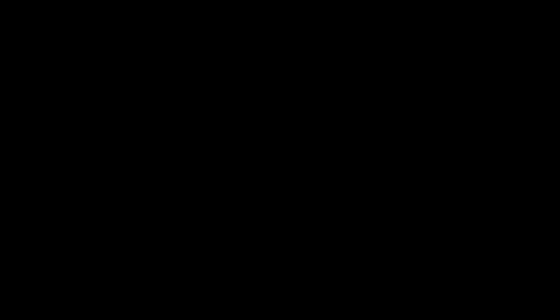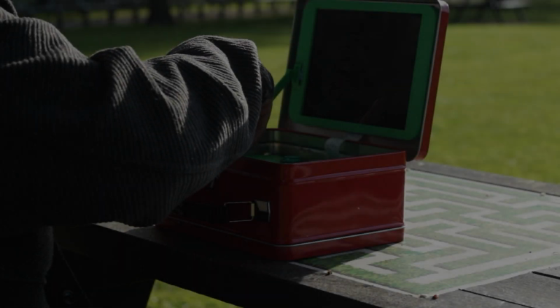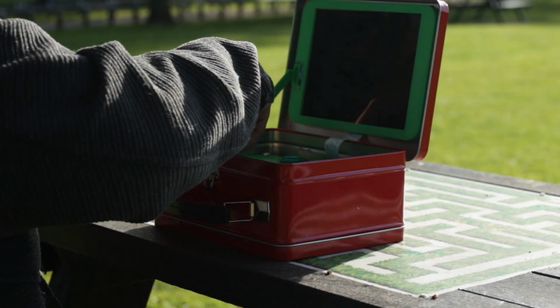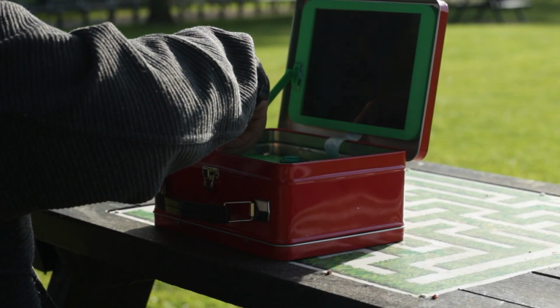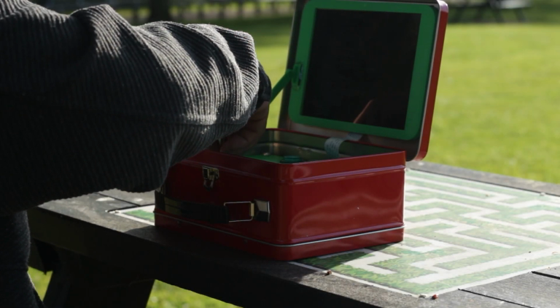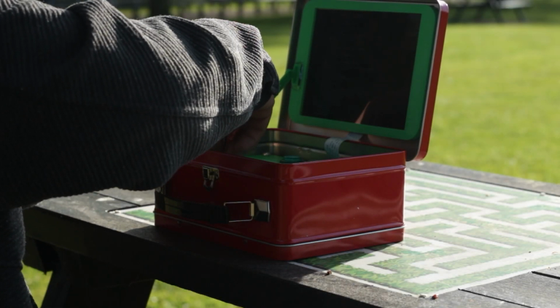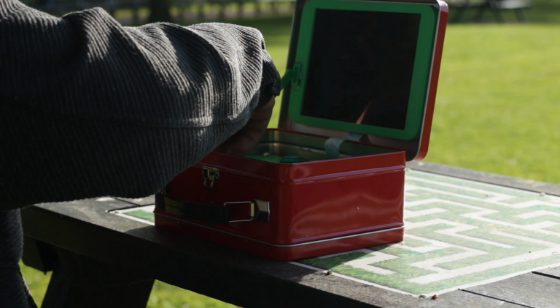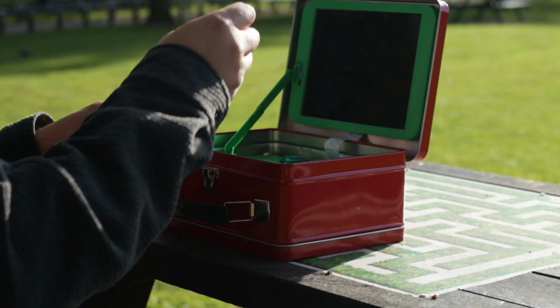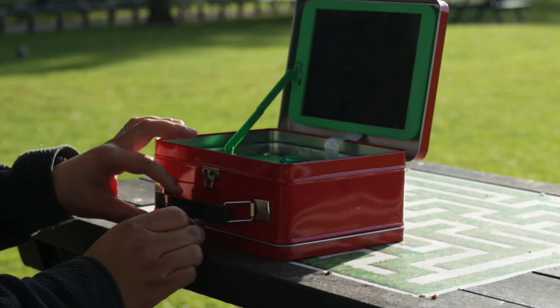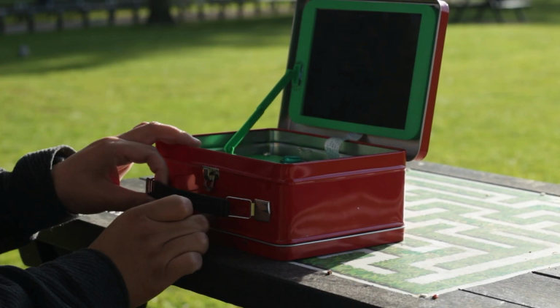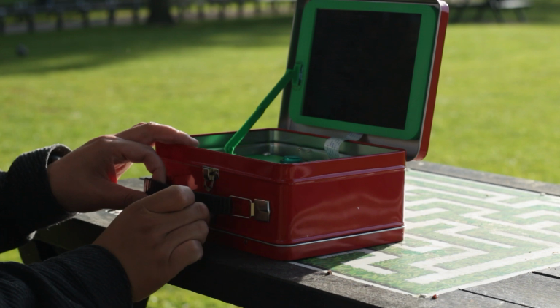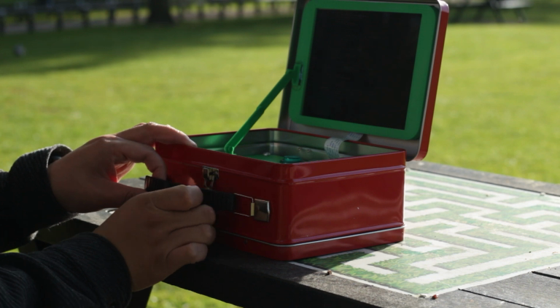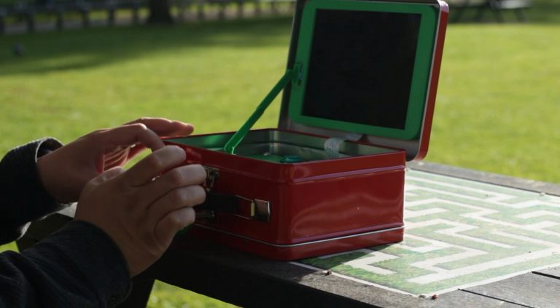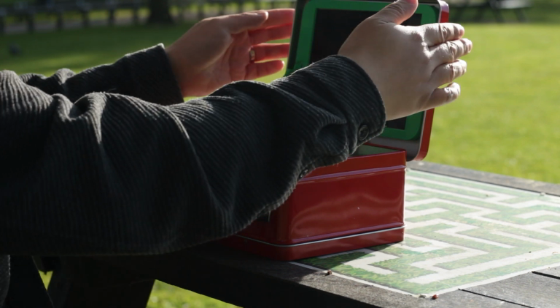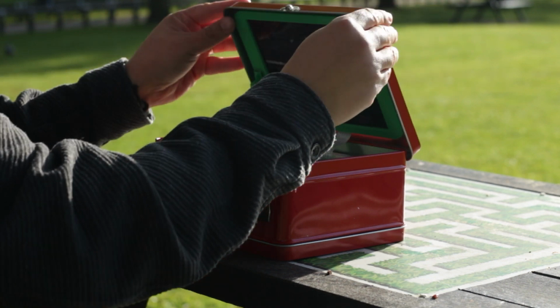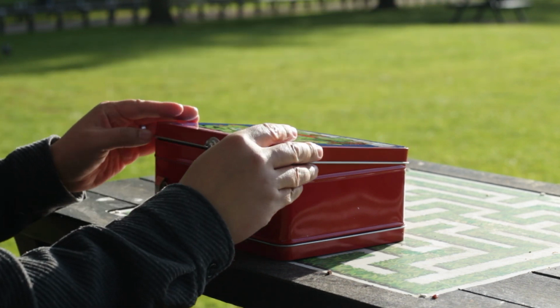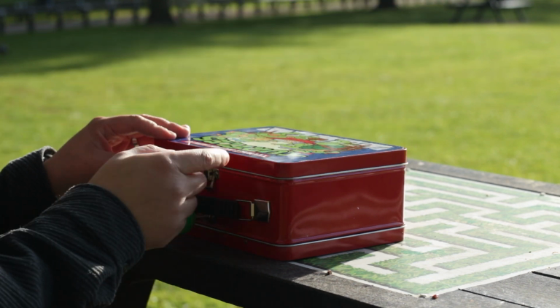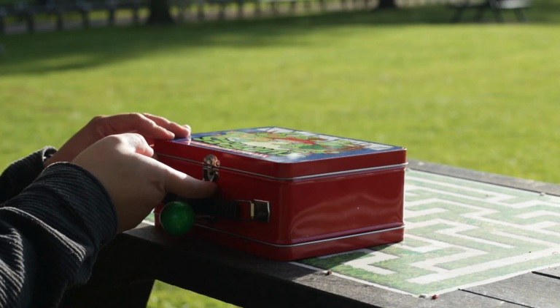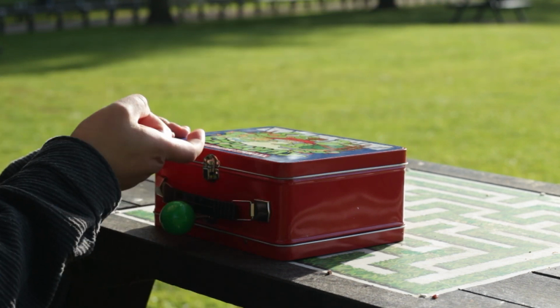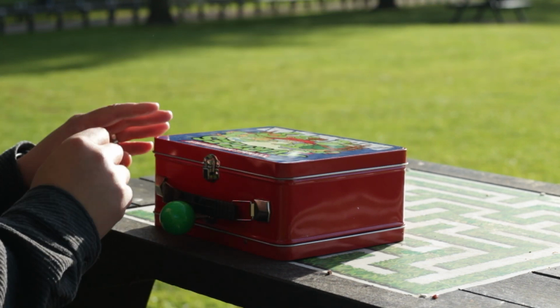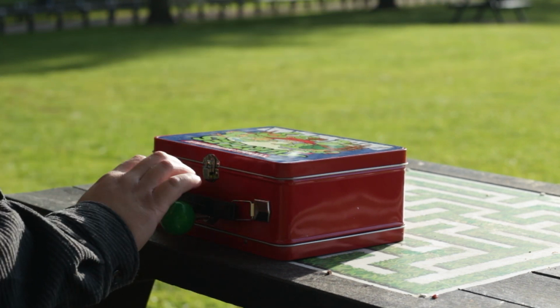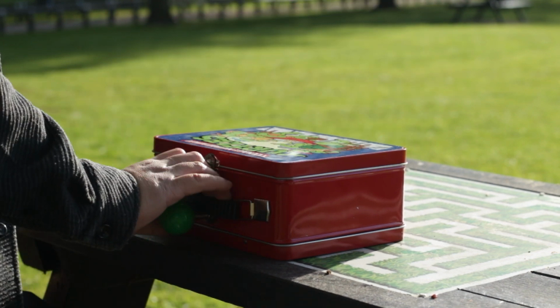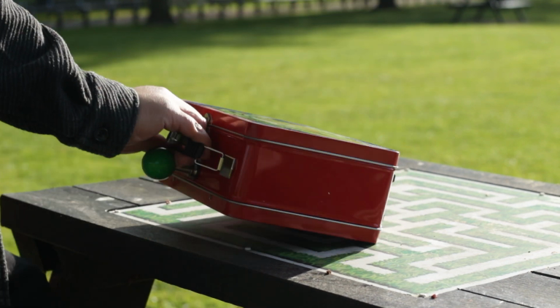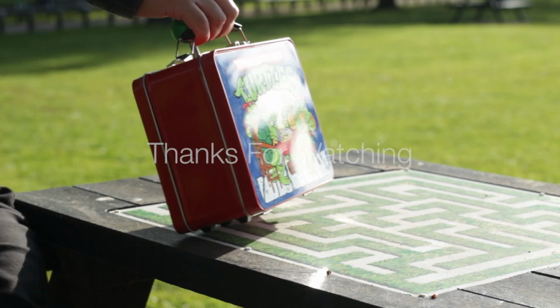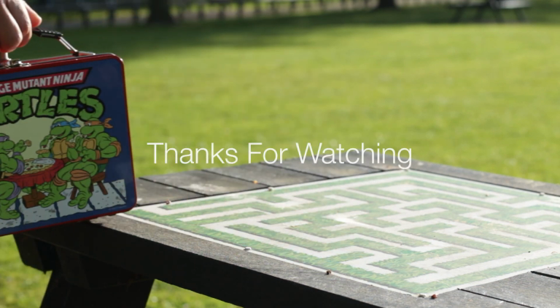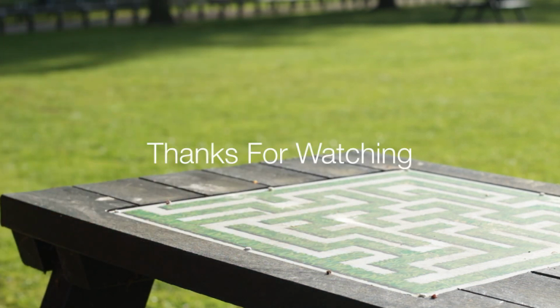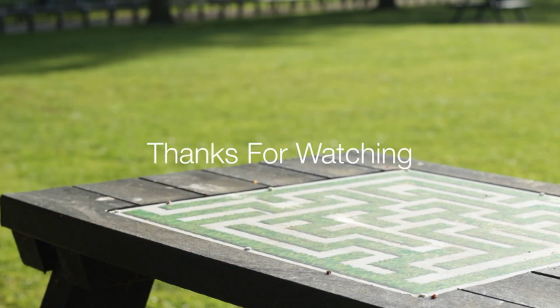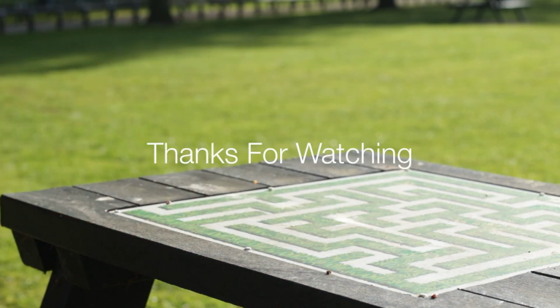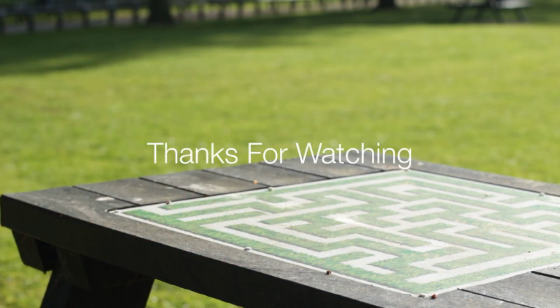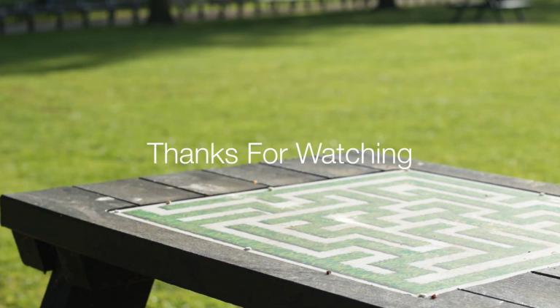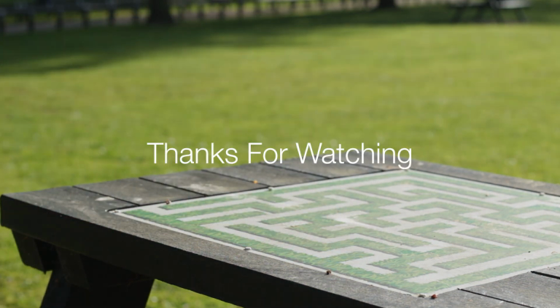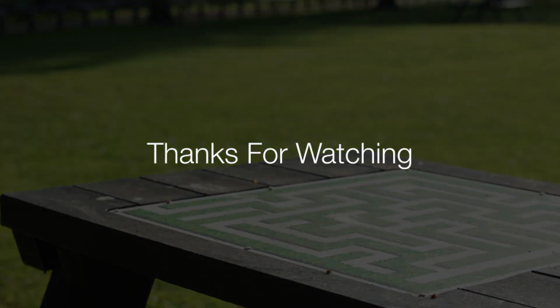But overall, I'm really happy with what I've made. So if anyone's out there that can make this better, please do. It's really fun, especially if you have a lunchbox design that is dear to you. Thanks again for watching guys, and I'll catch you on the next one. Cheers!